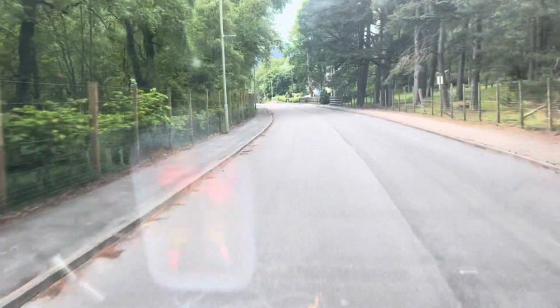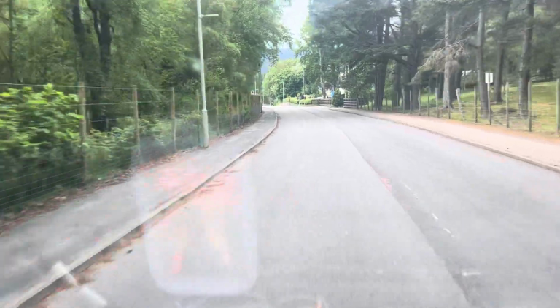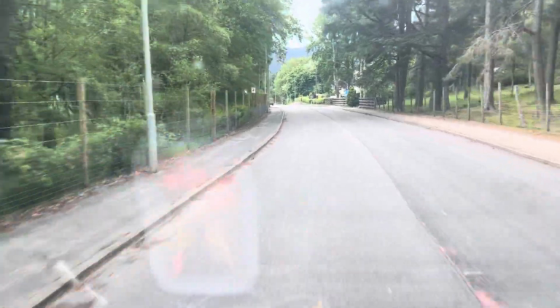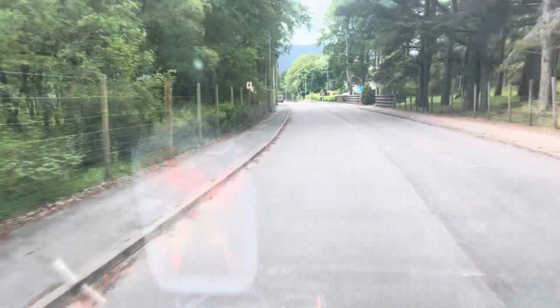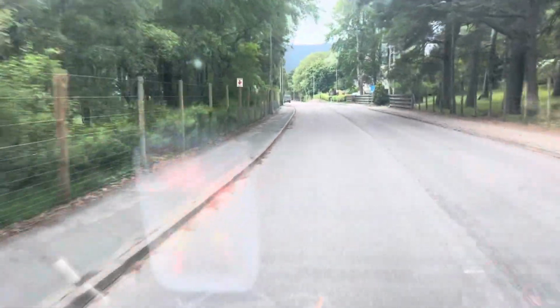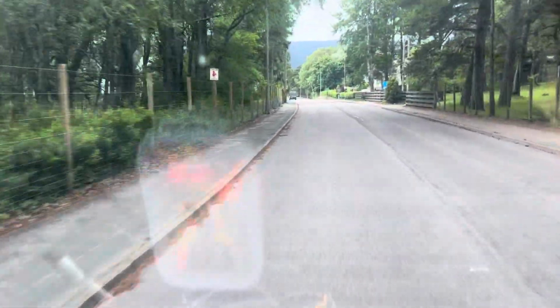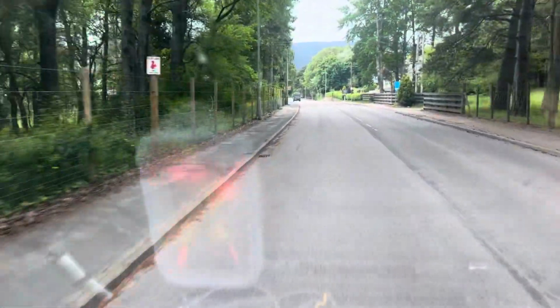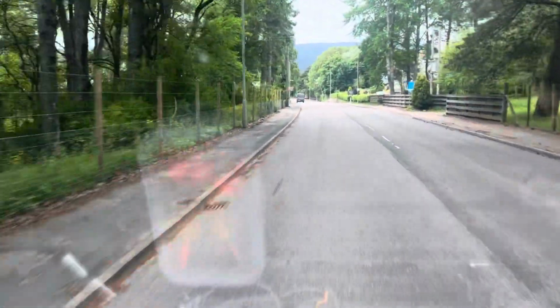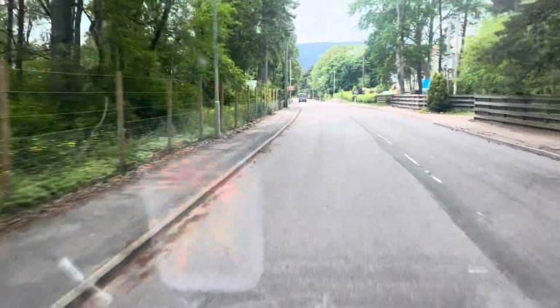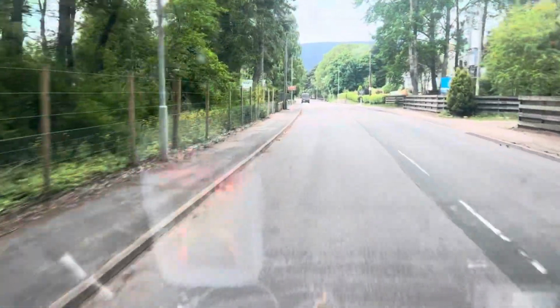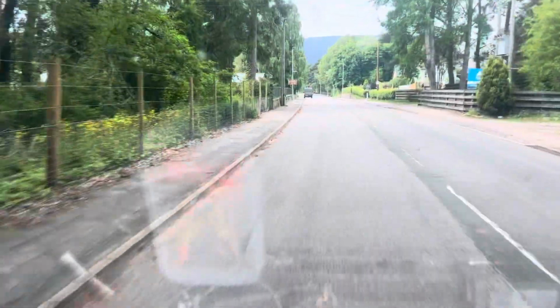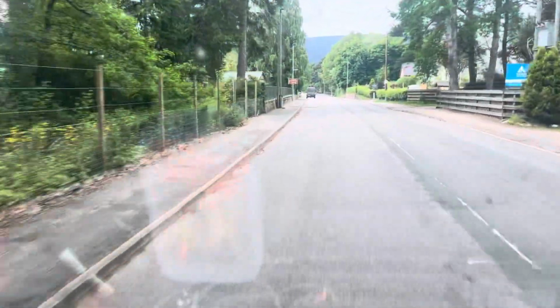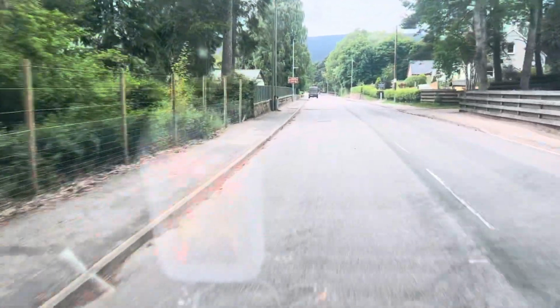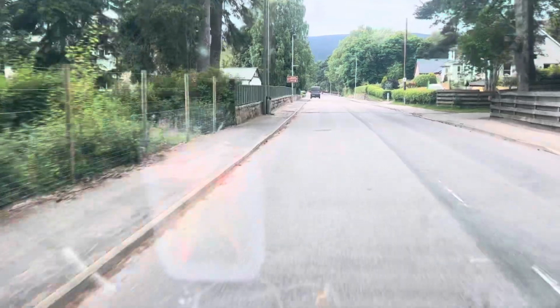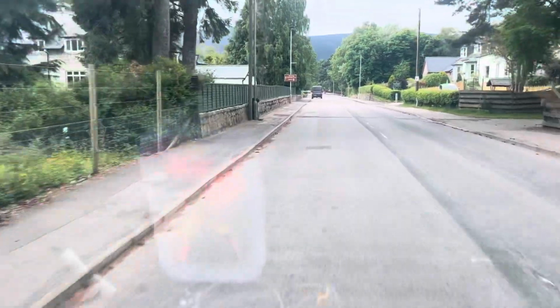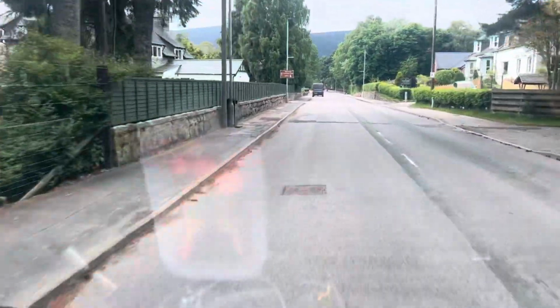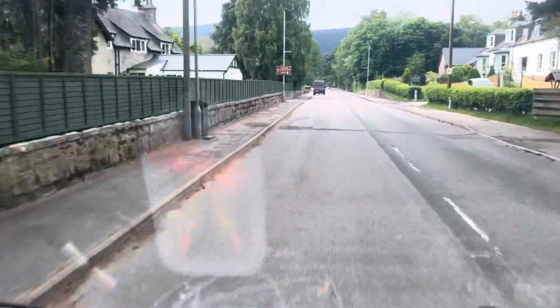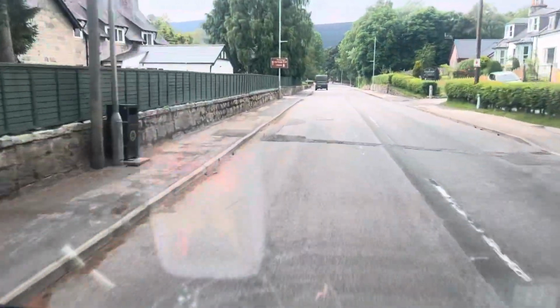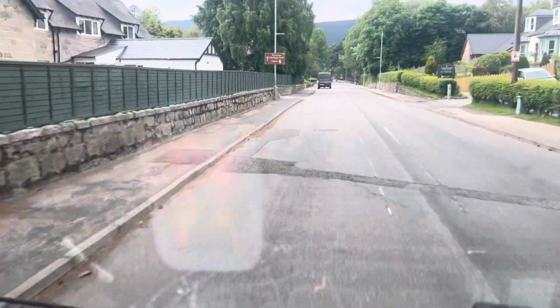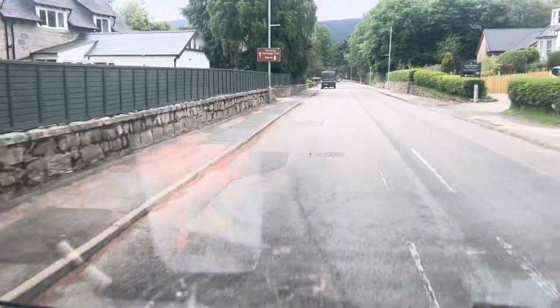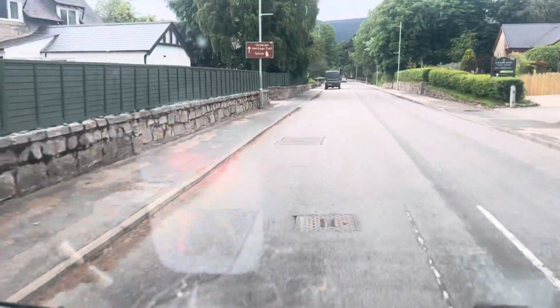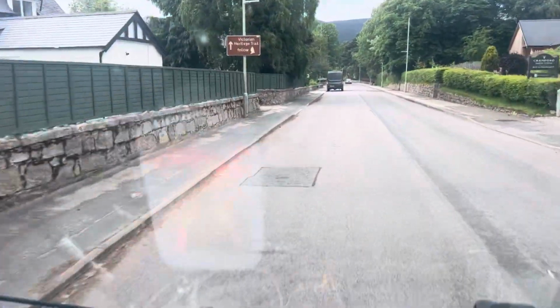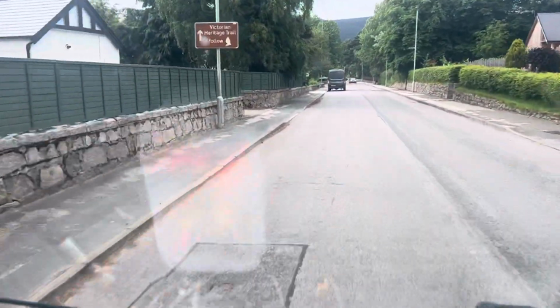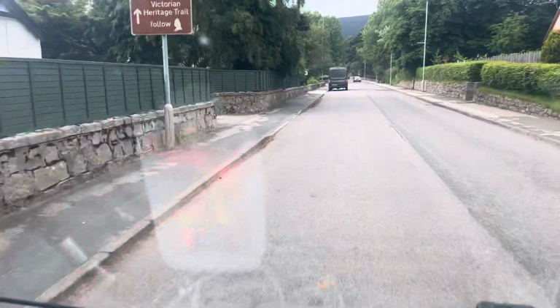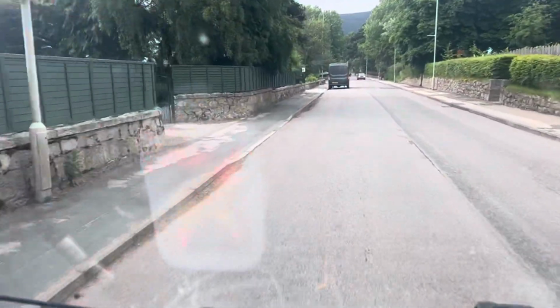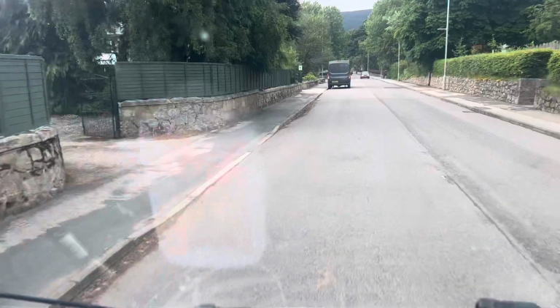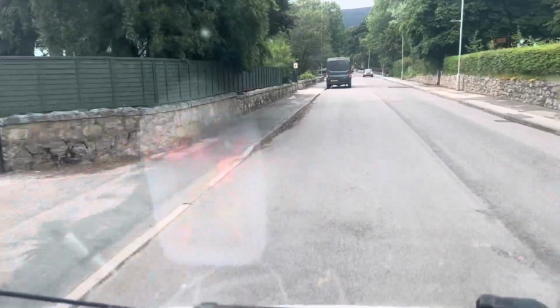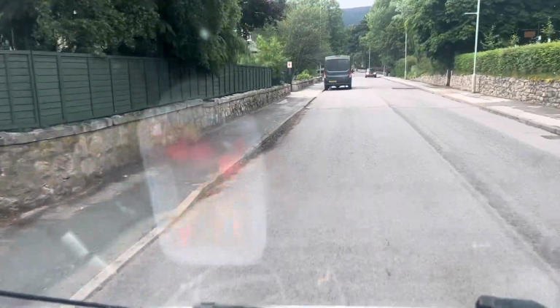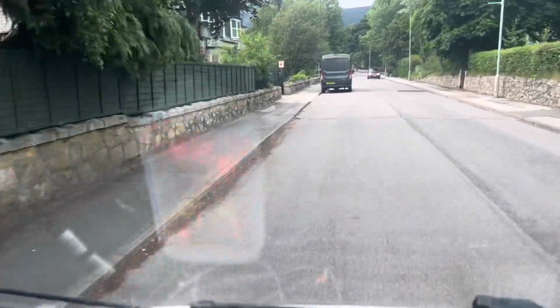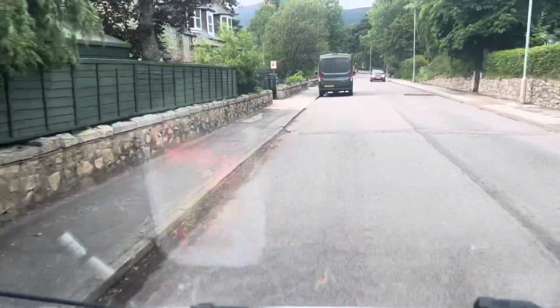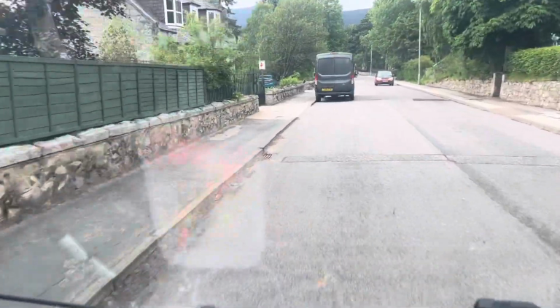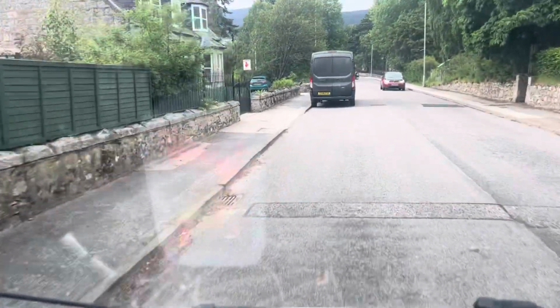I'm back in Braemar, so I need to slow down for the red squirrels — there are loads of them here. I'm going to get a cup of tea and then I'm heading to the other side of the Cairngorms.